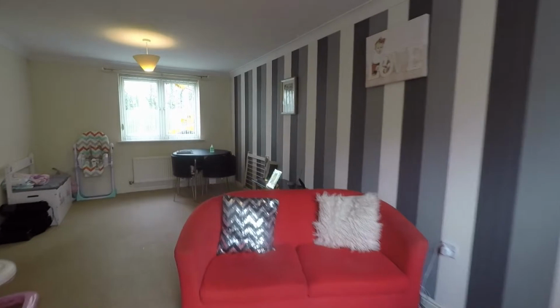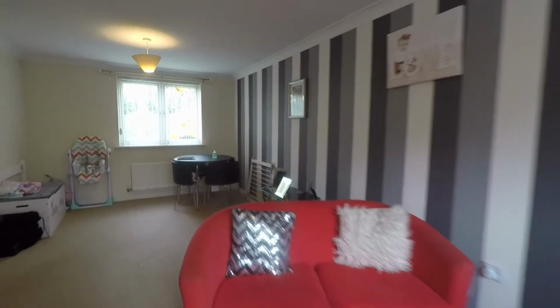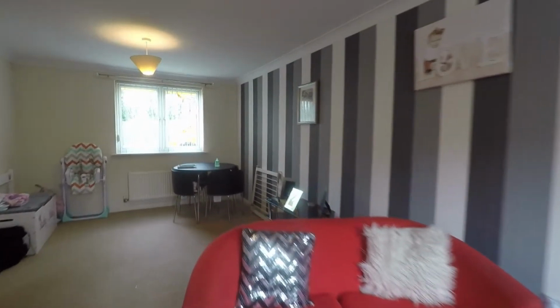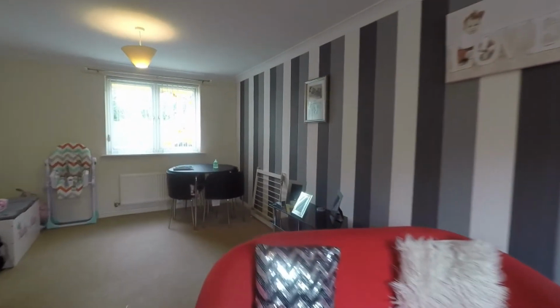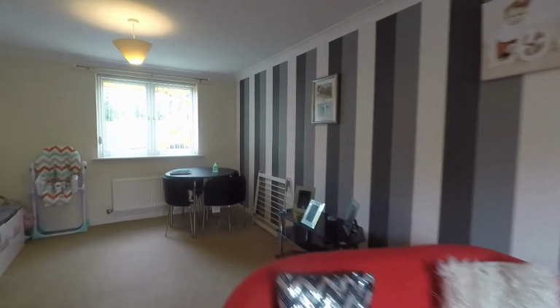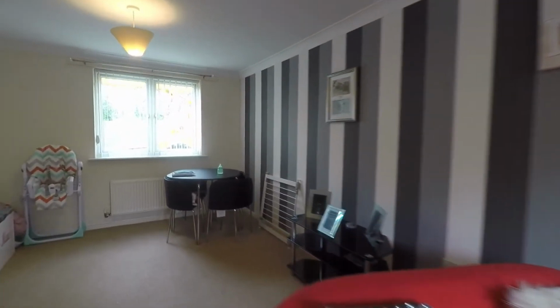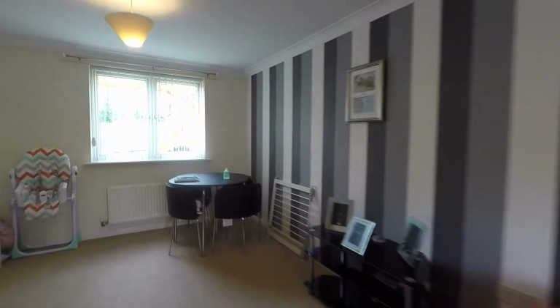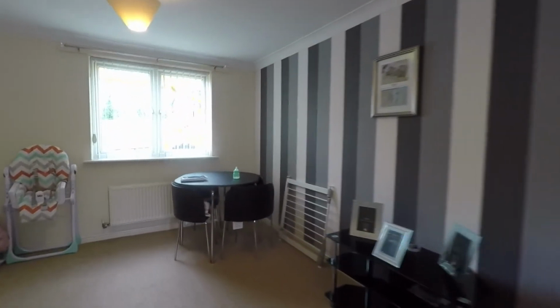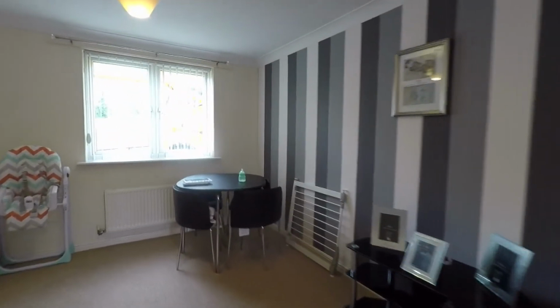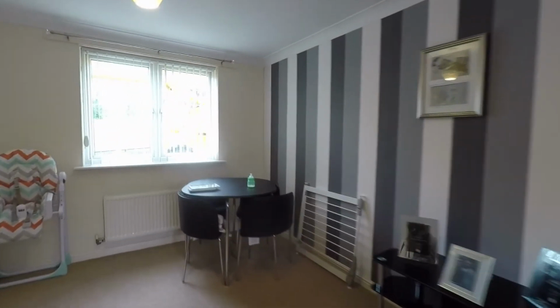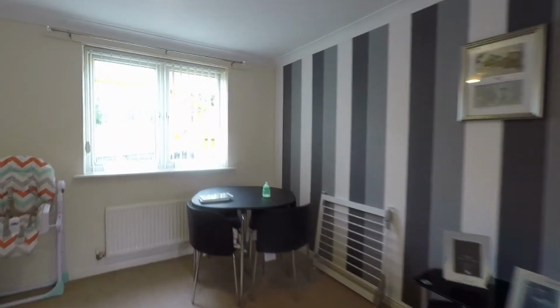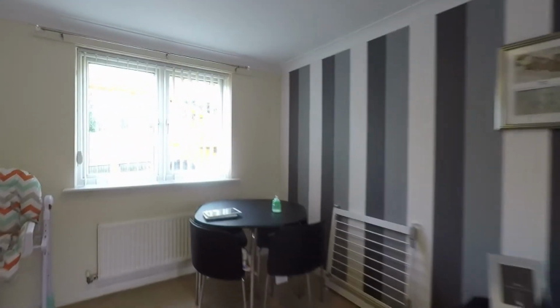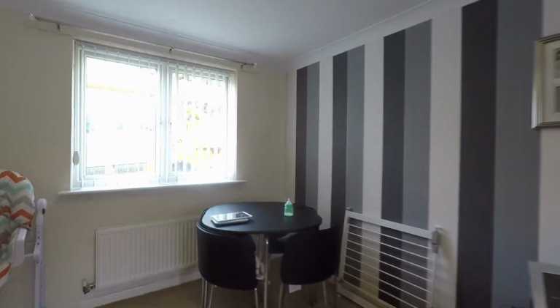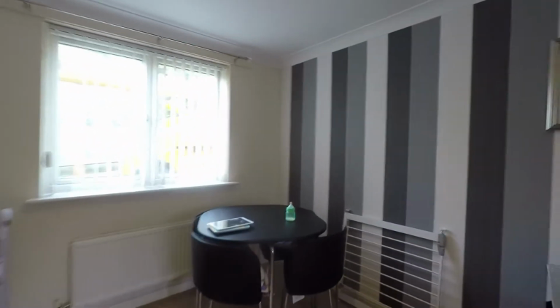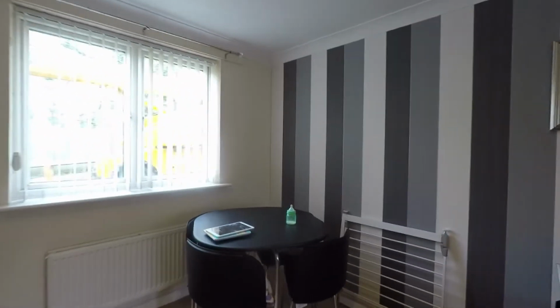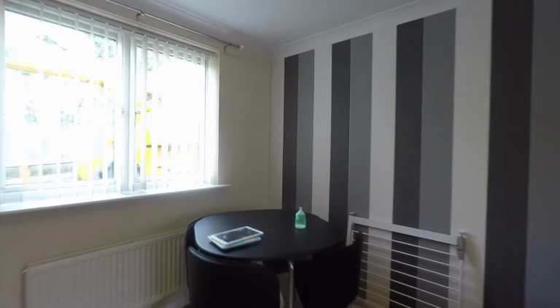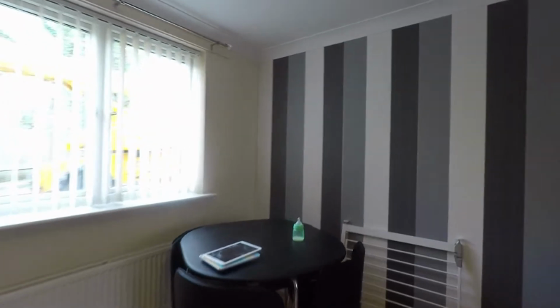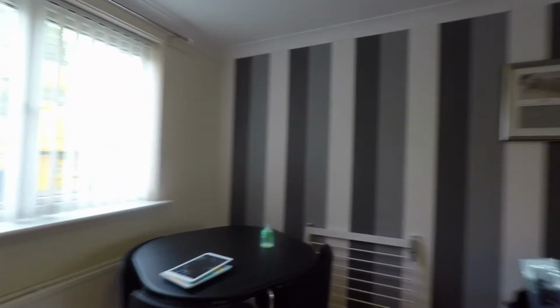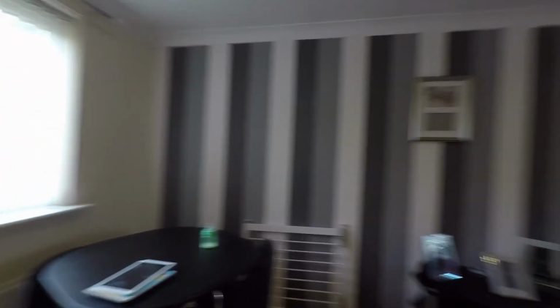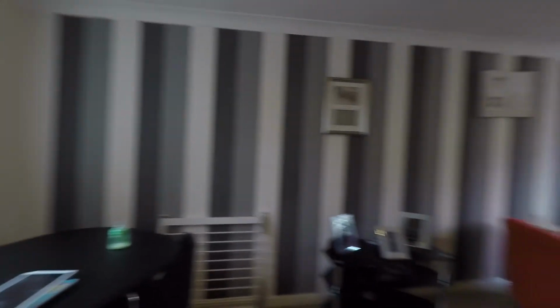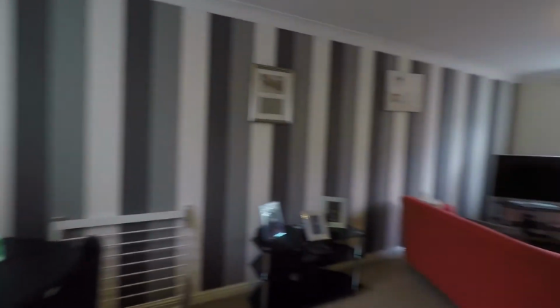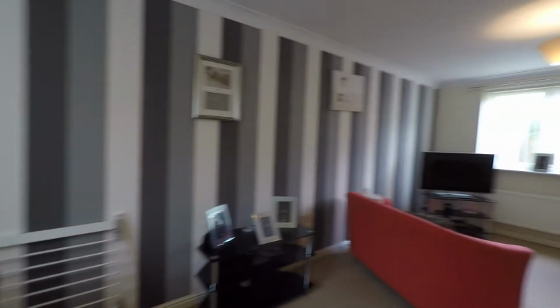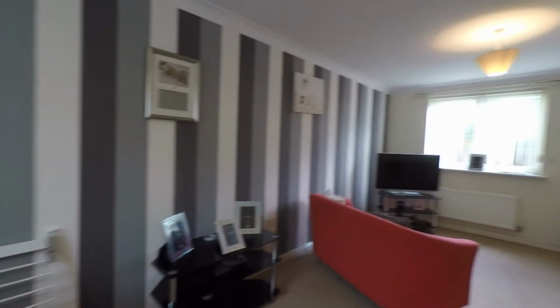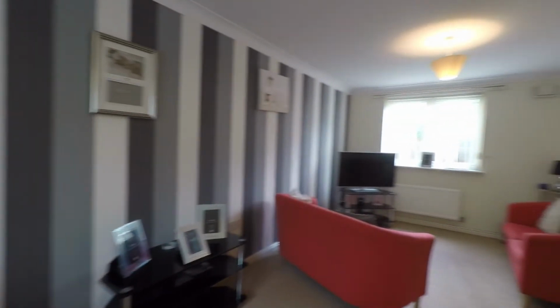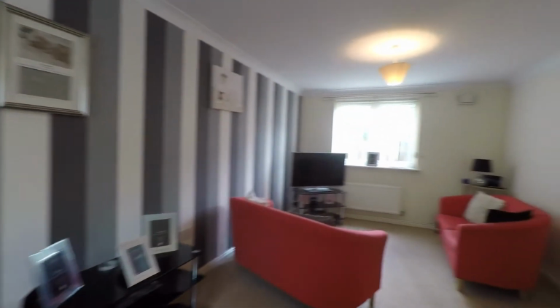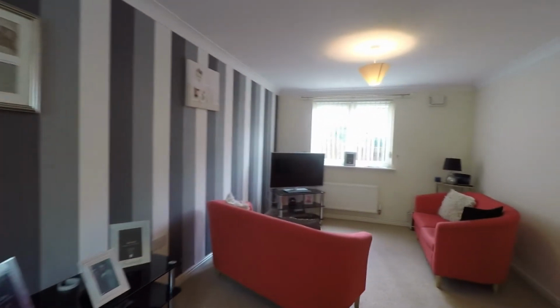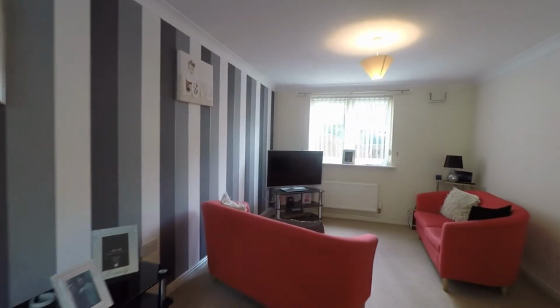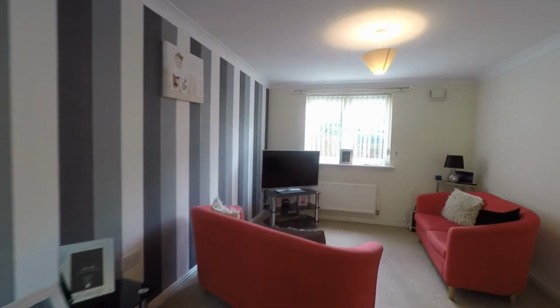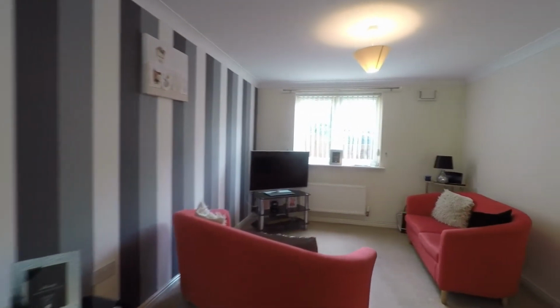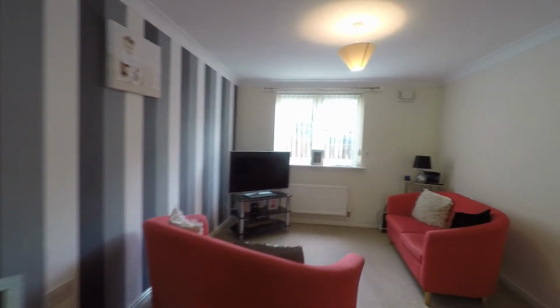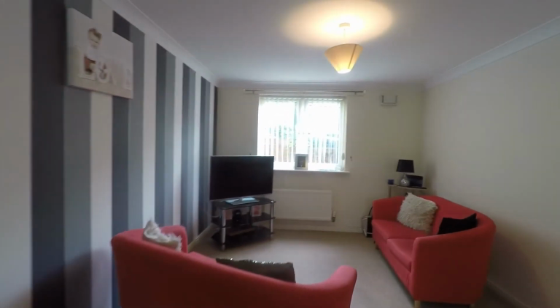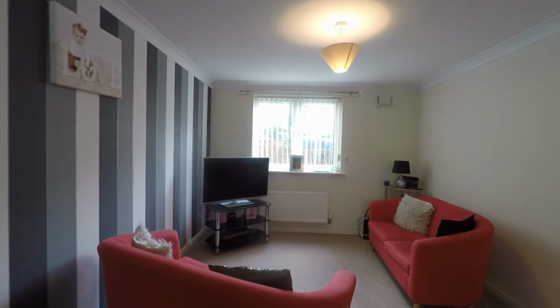That concludes this Pinkmoo video tour of Hollybush House, Flat One. If you are interested in viewing this property, please don't hesitate to give us a call at Pinkmoo. We look forward to helping you.